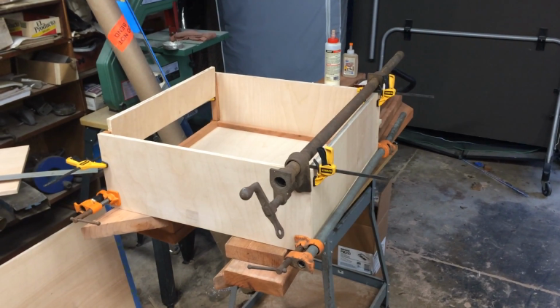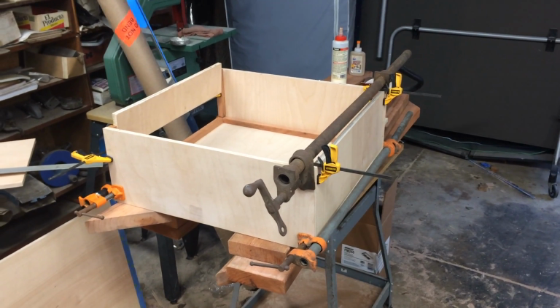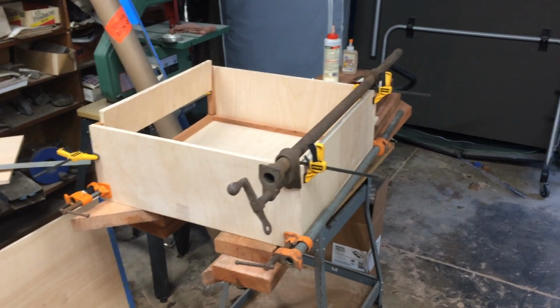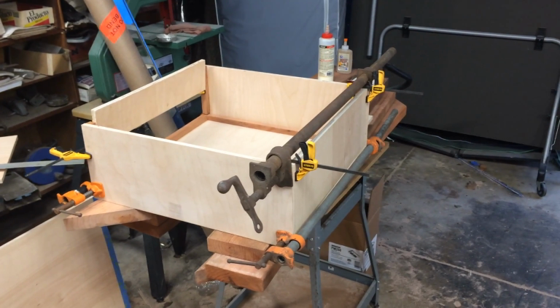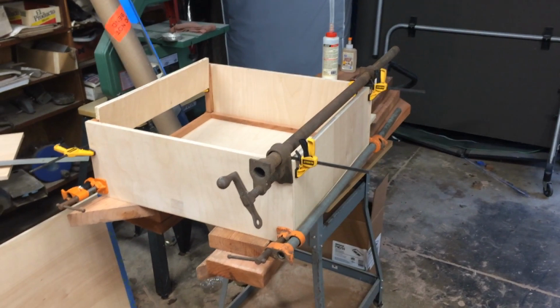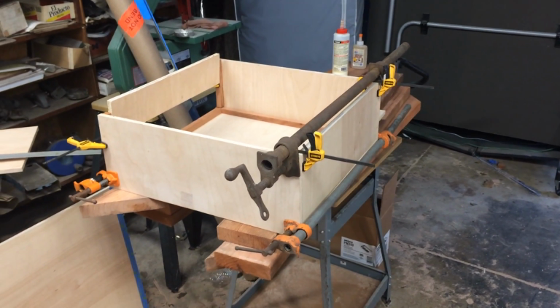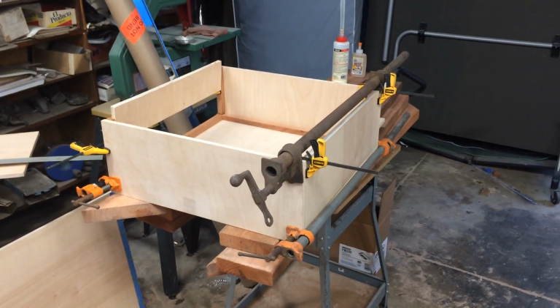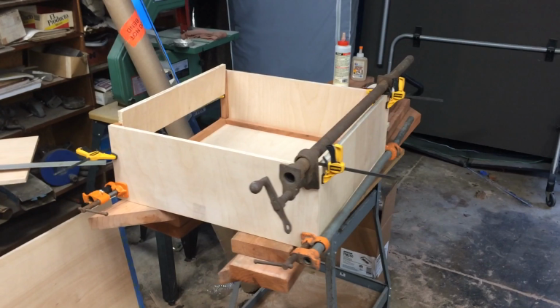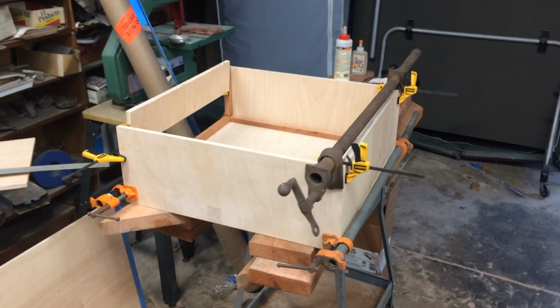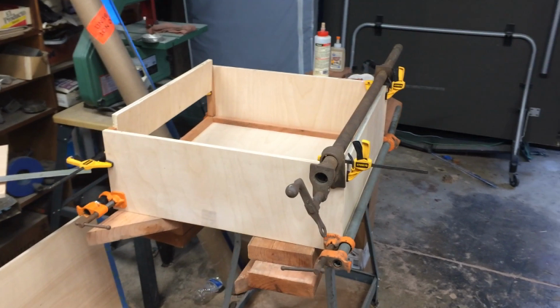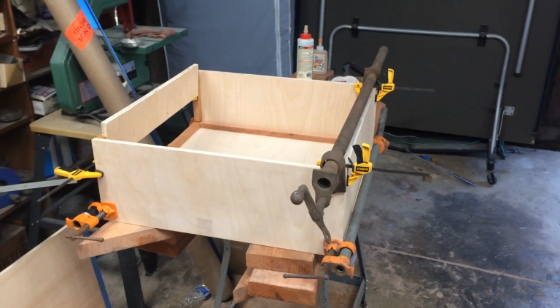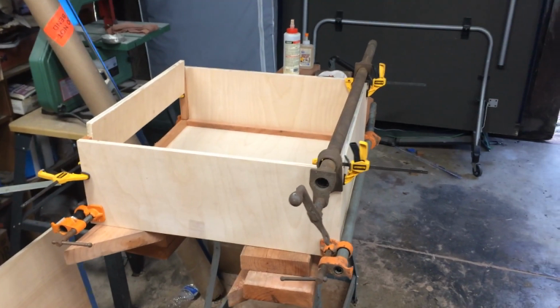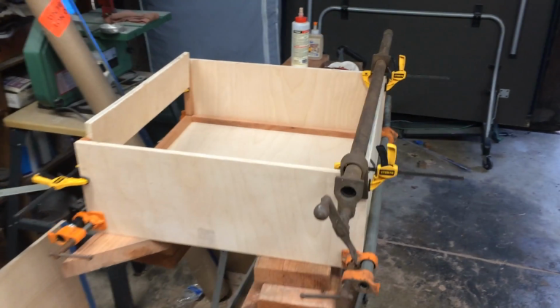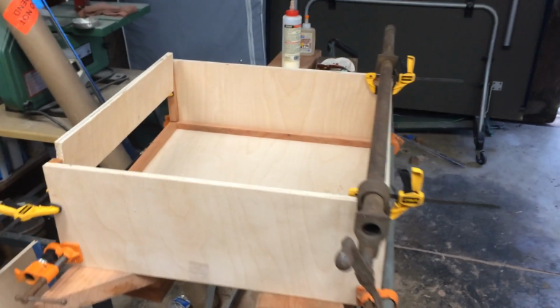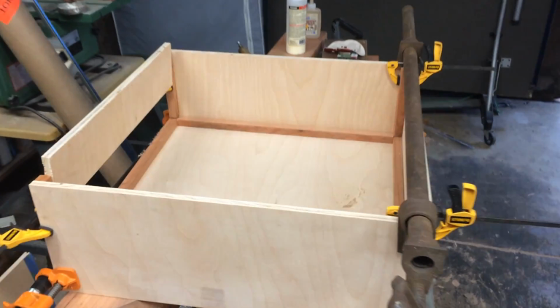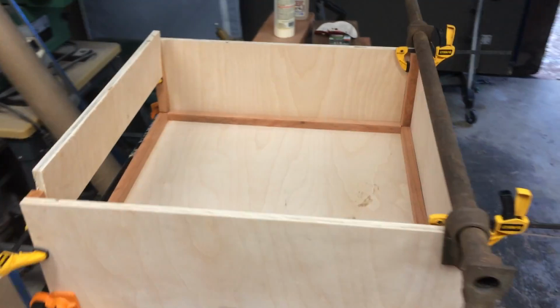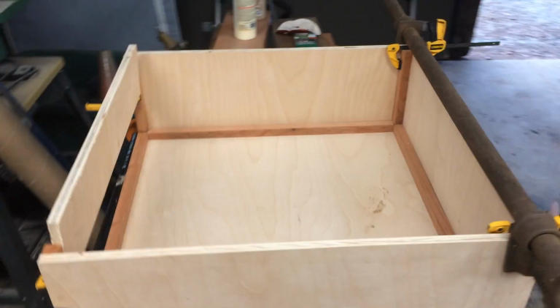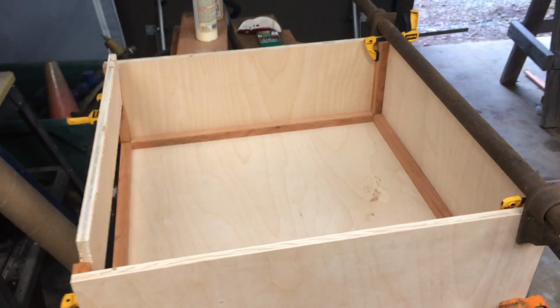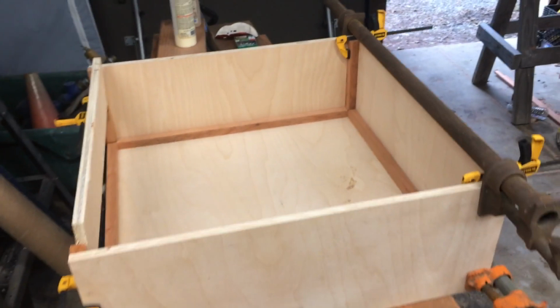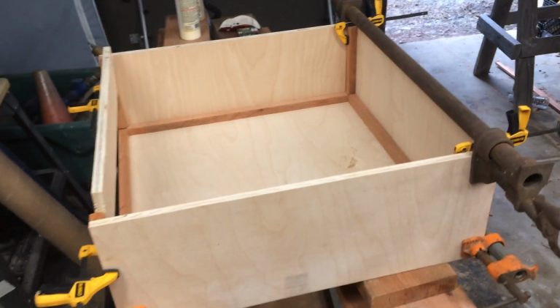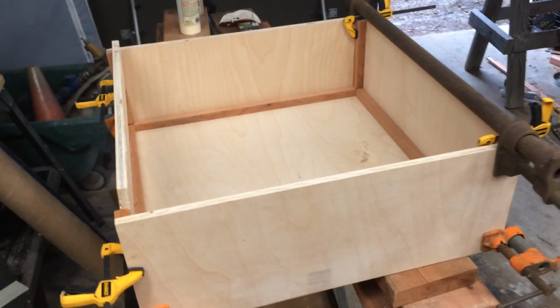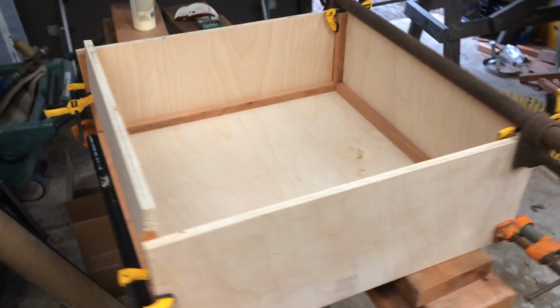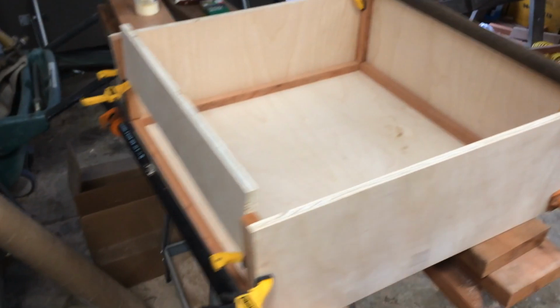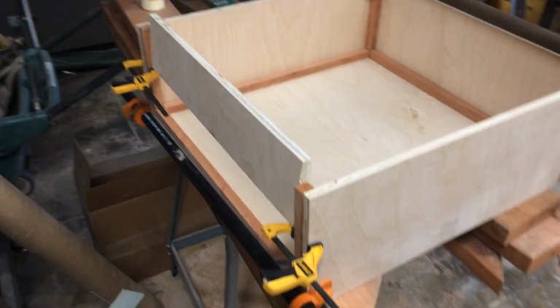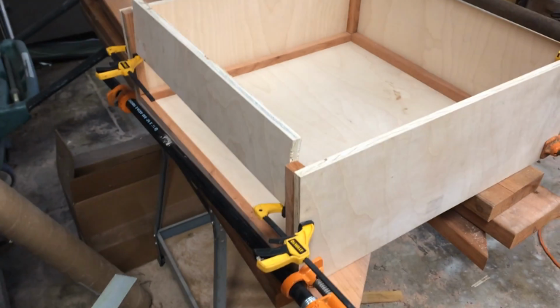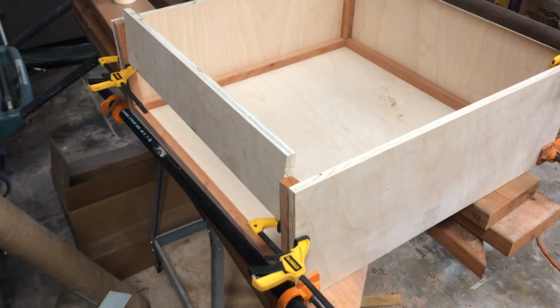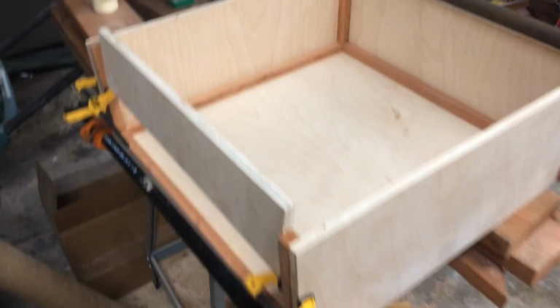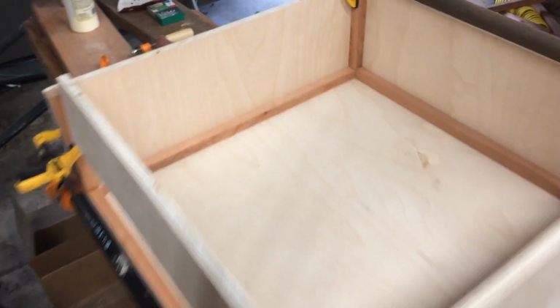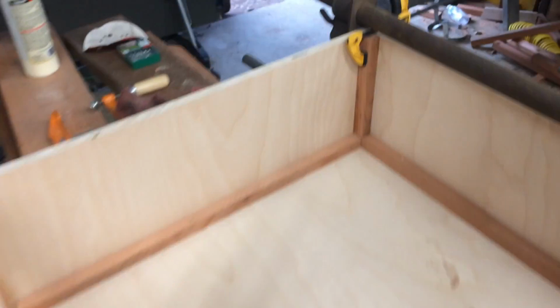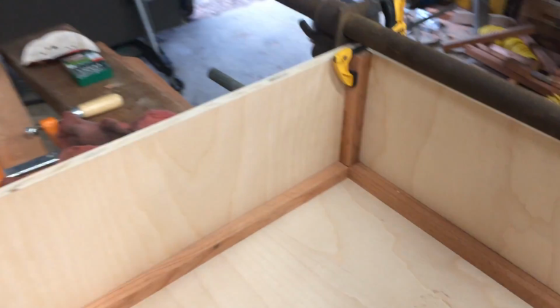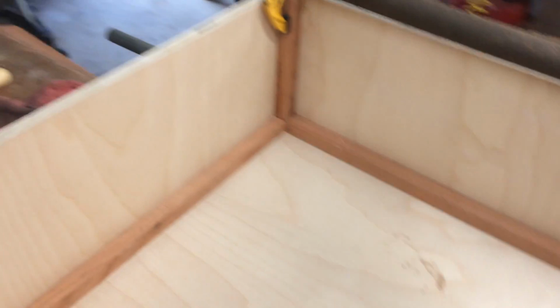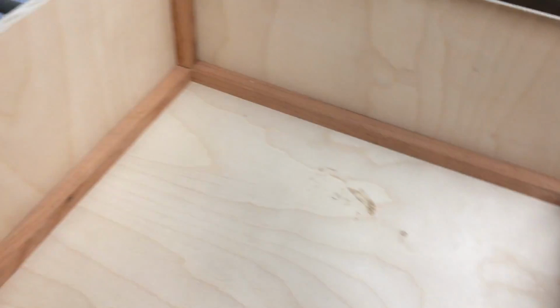Hey, so I want to let you know what I've been doing over the last few days, because I haven't sent in videos. This is one of the drawers — I'm gluing all of these bits into the drawers to make them.